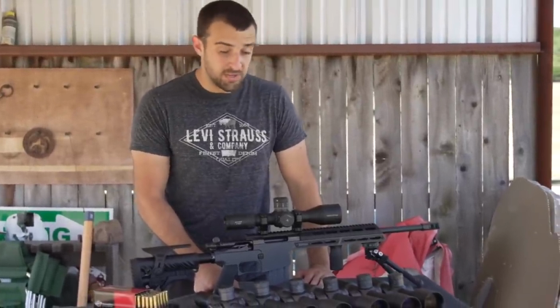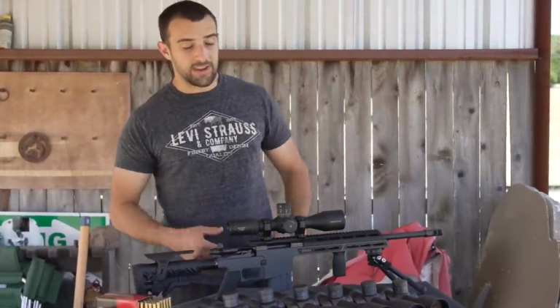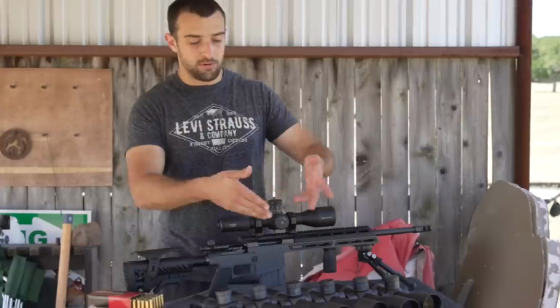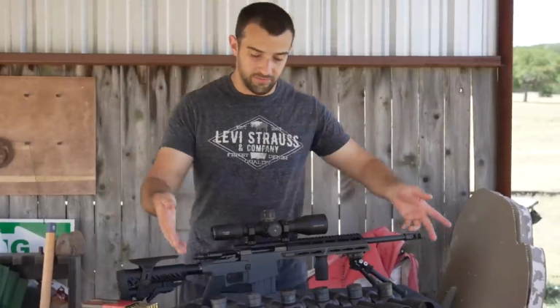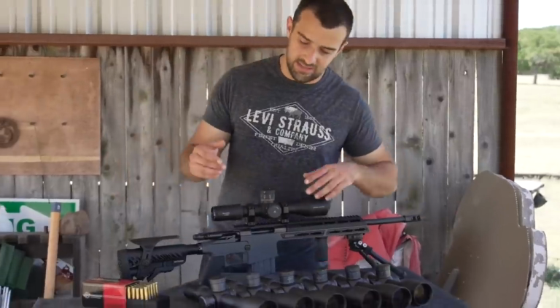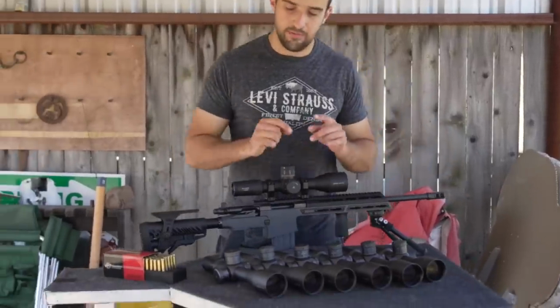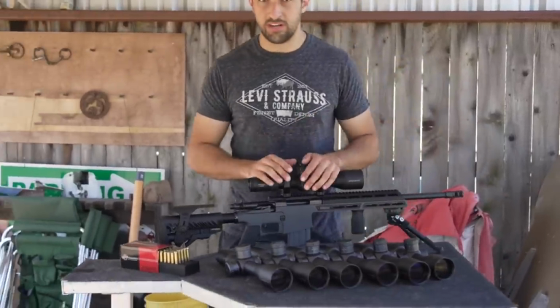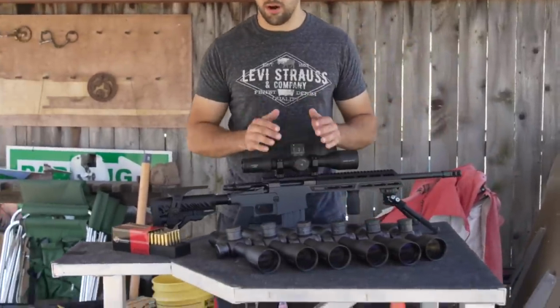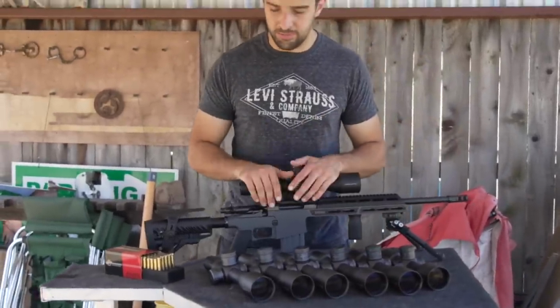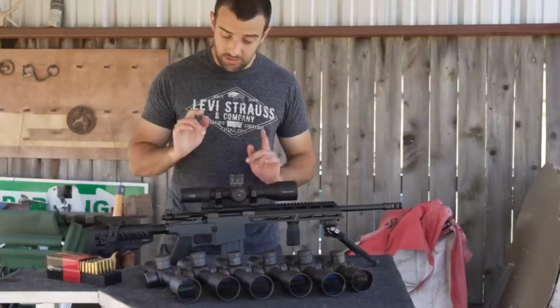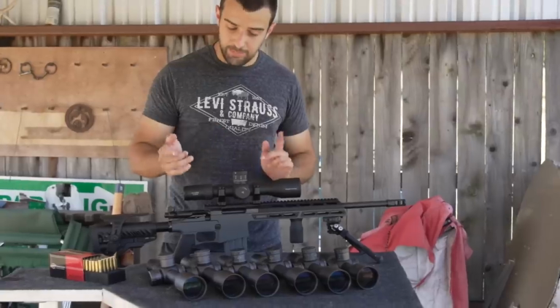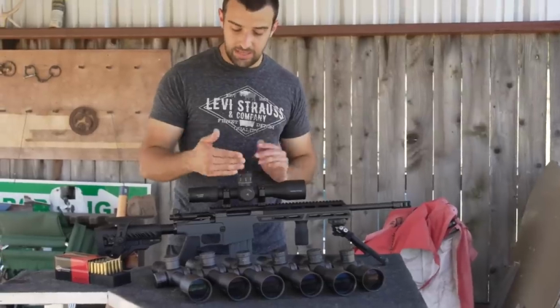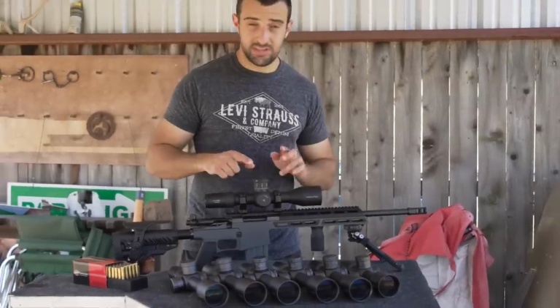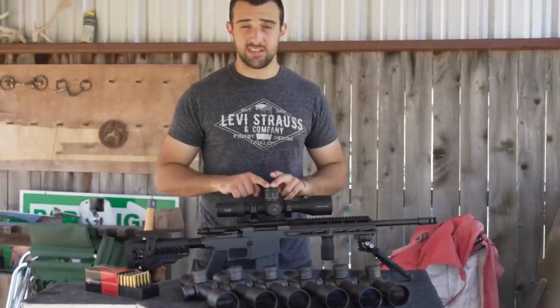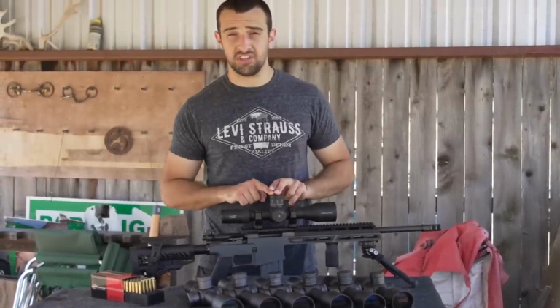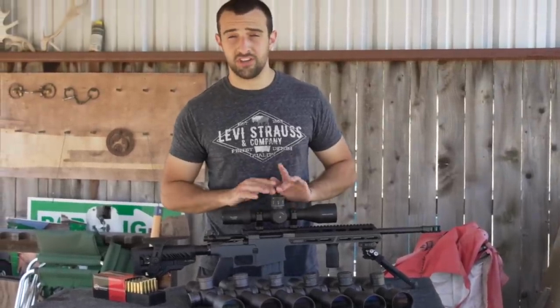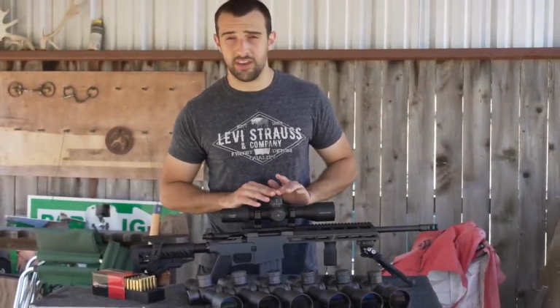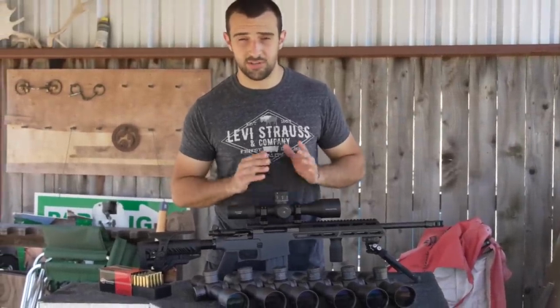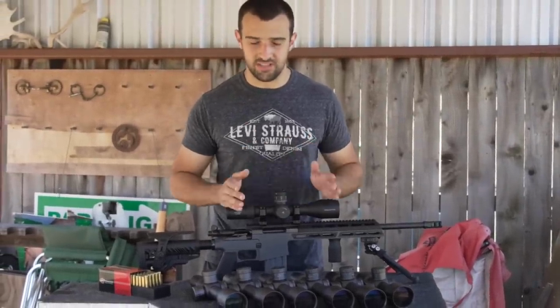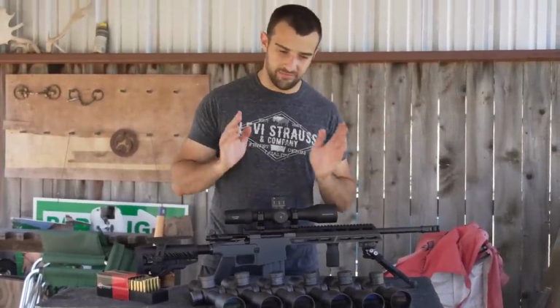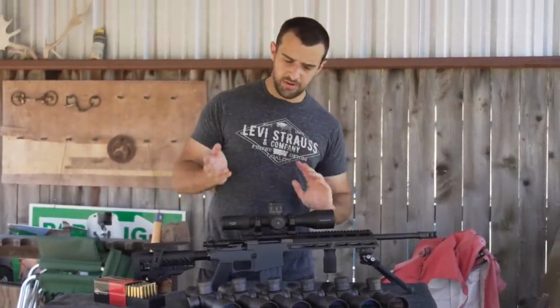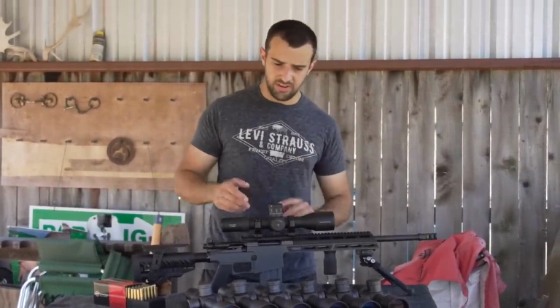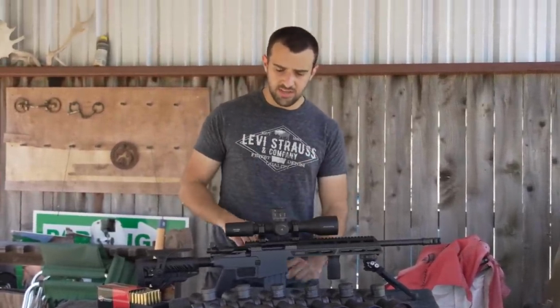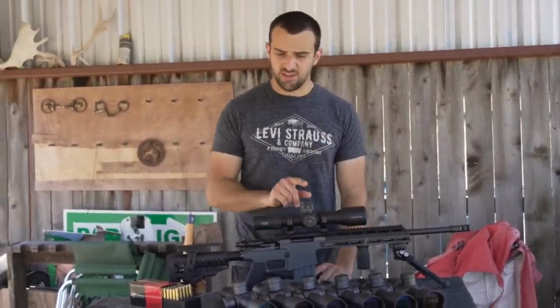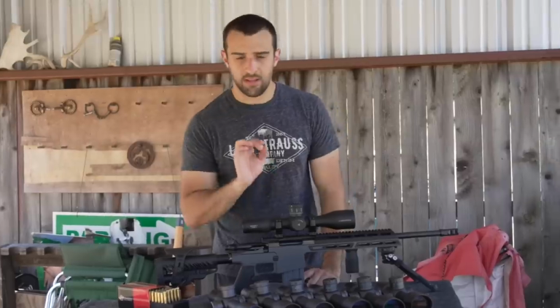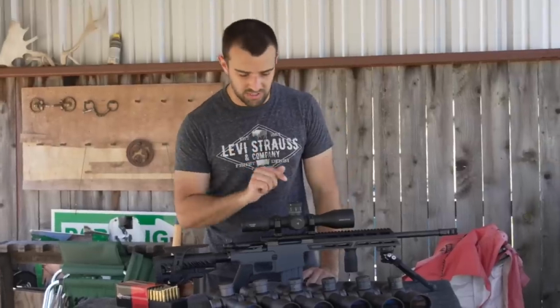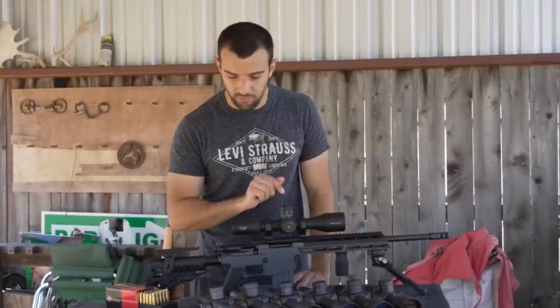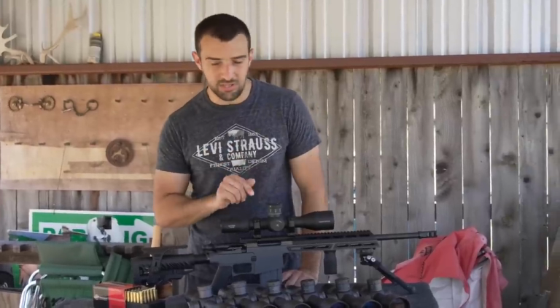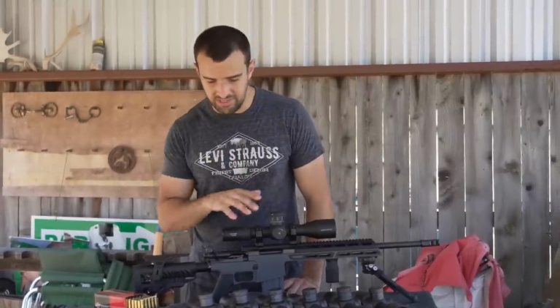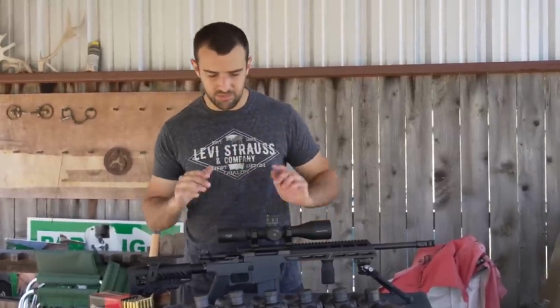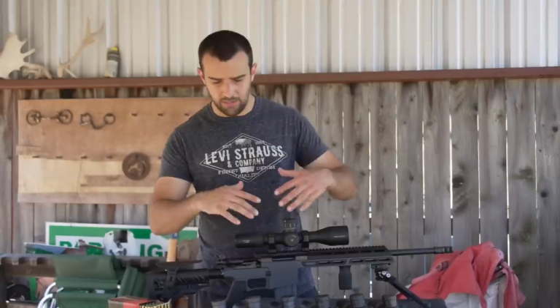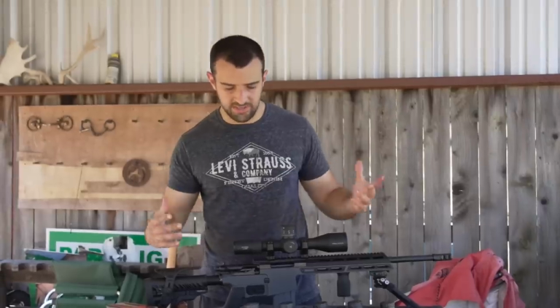I've got a table full of these EP4 series ARKIN optics. The latest optic isn't the EP4 — it's this SH-4 Gen 2. We're not destroying any of those. I love this optic. I've featured it in a few videos and I'll talk about it more since we are going to be using it on the setup.